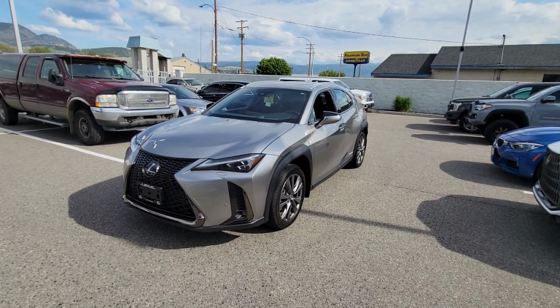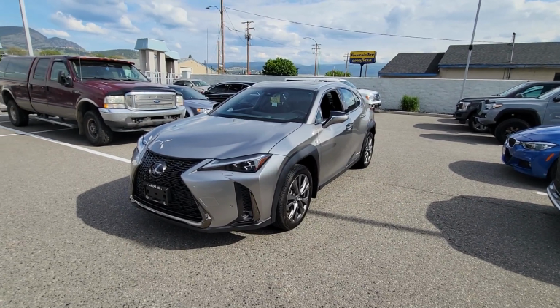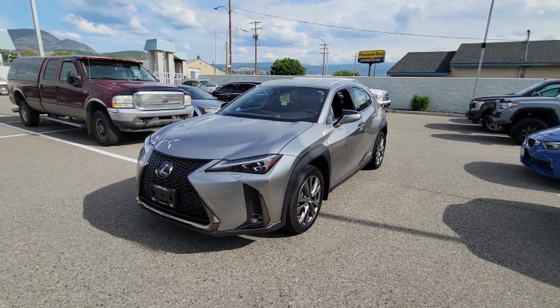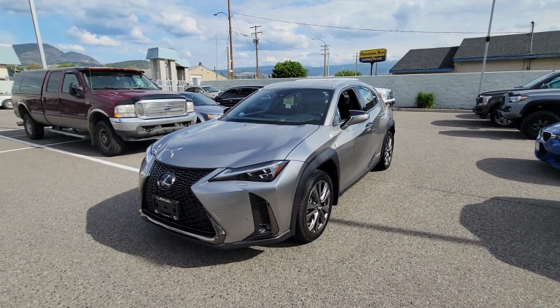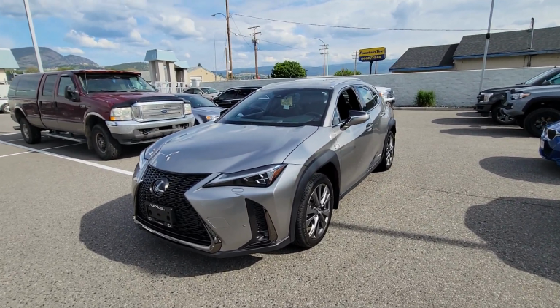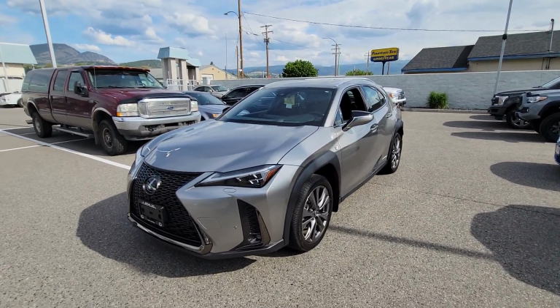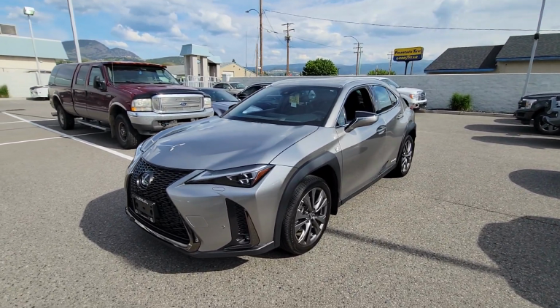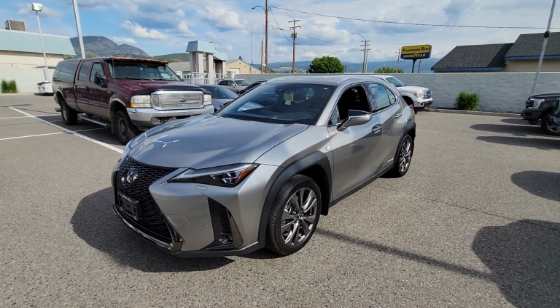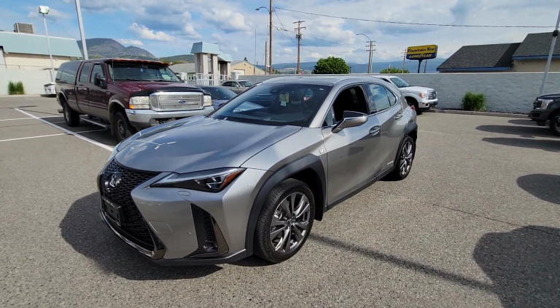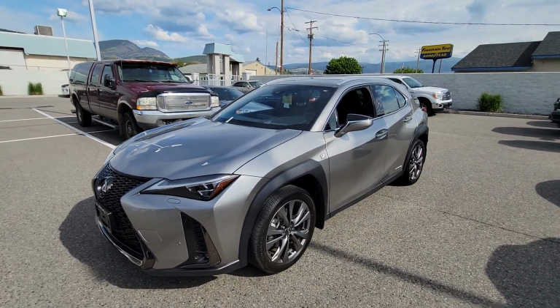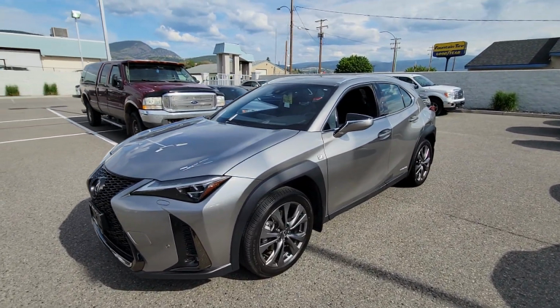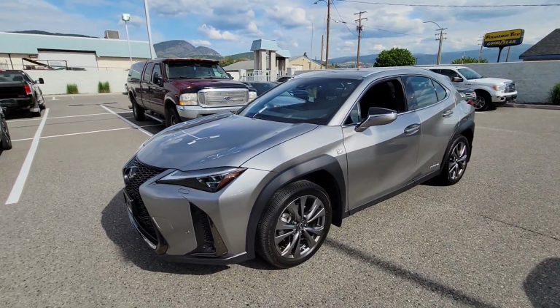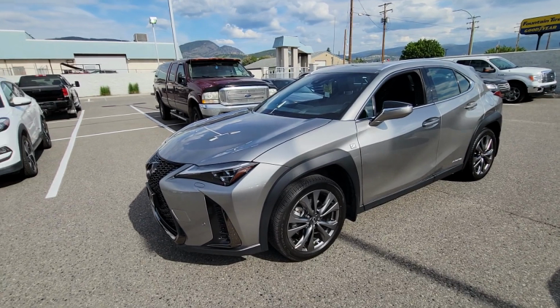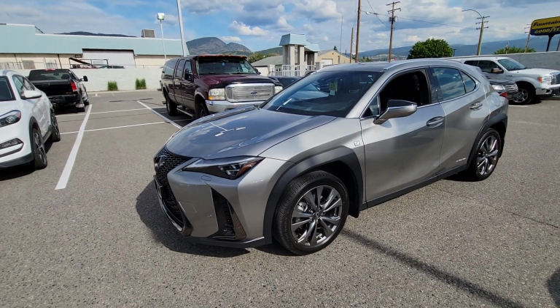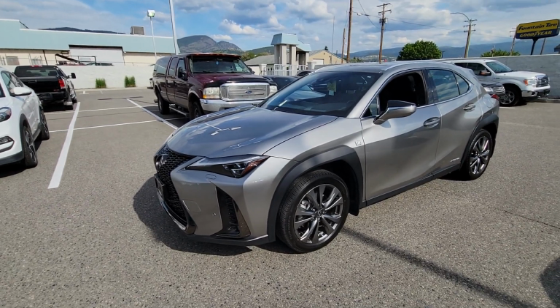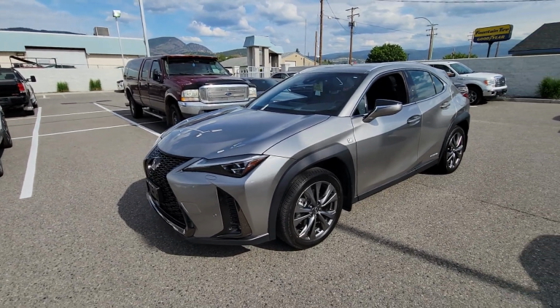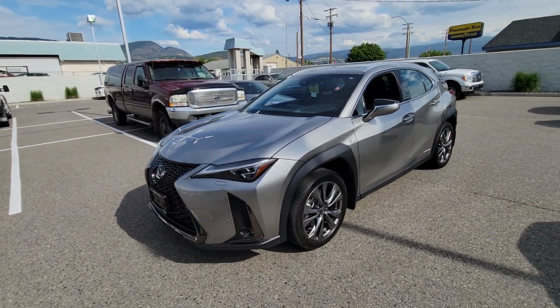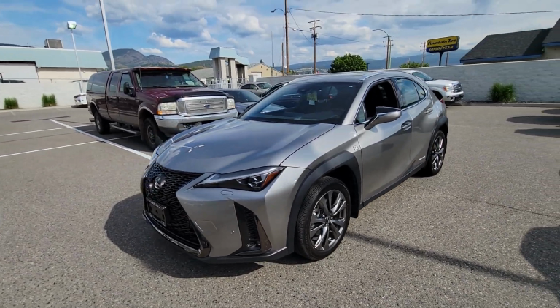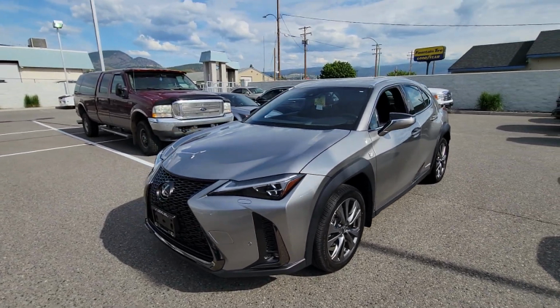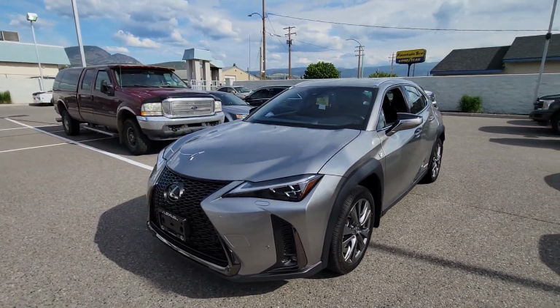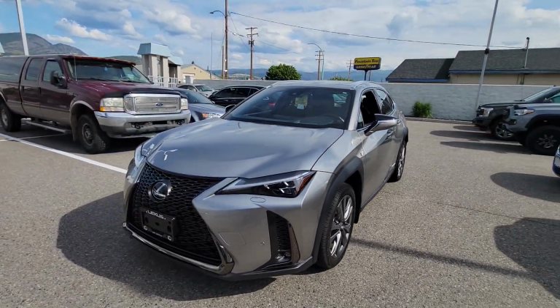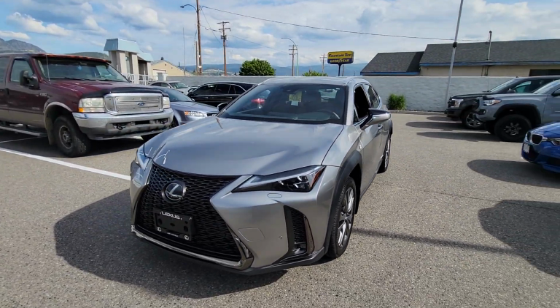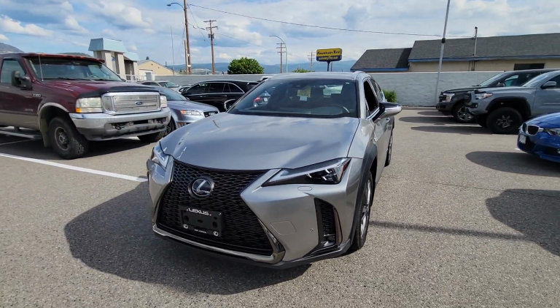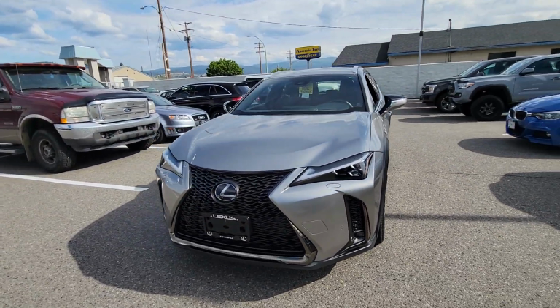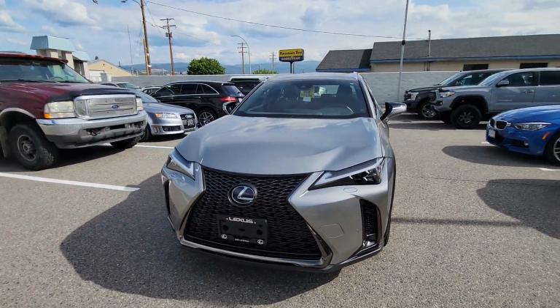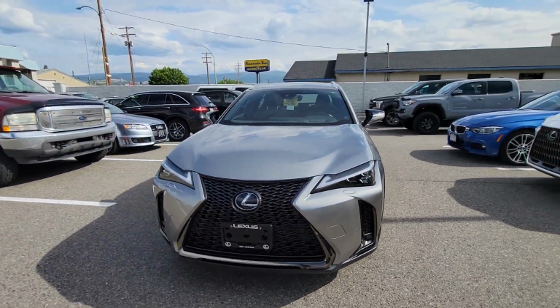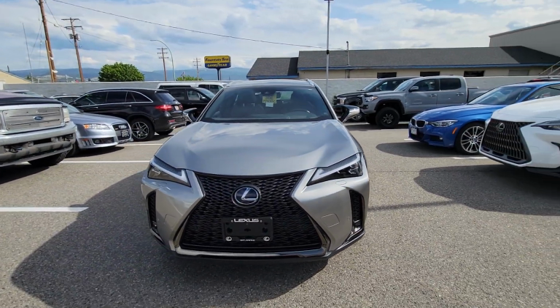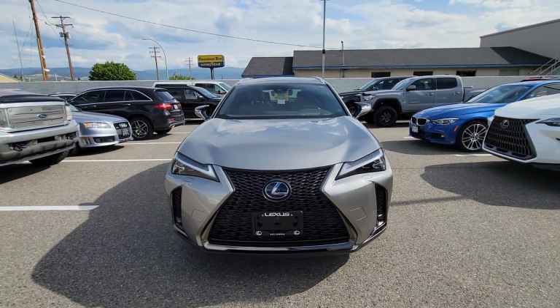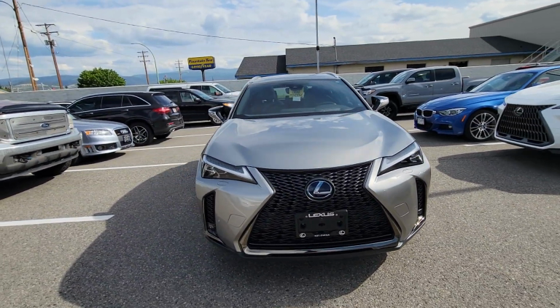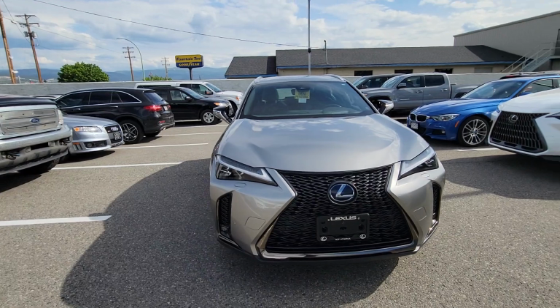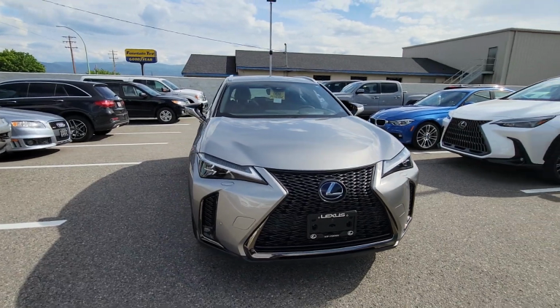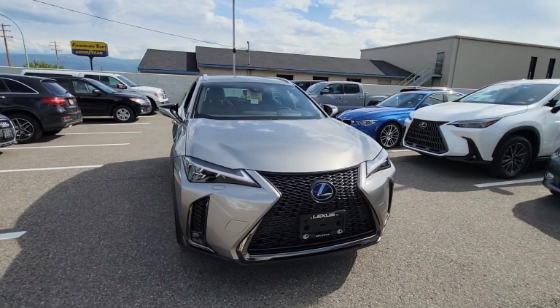Good afternoon Catherine, this is Andrew from Lexus of Kelowna. I just want to shoot you a quick walk-around video of the UX that we've been talking about, just so you can see exactly what it is that you're purchasing.